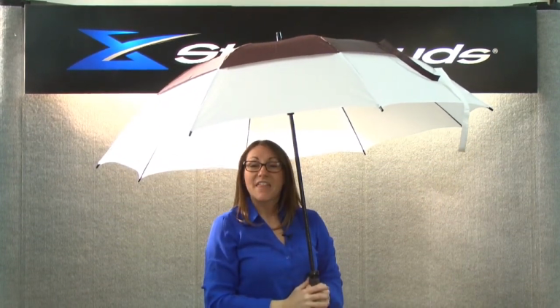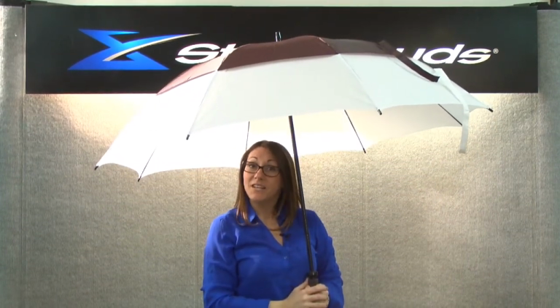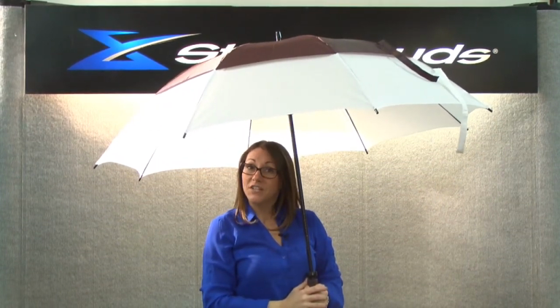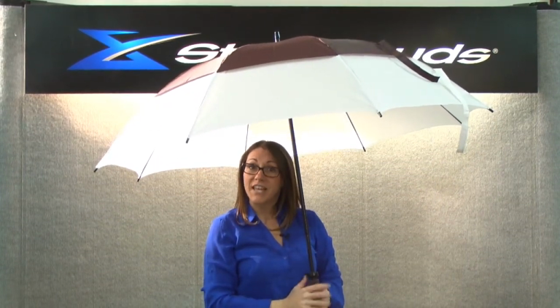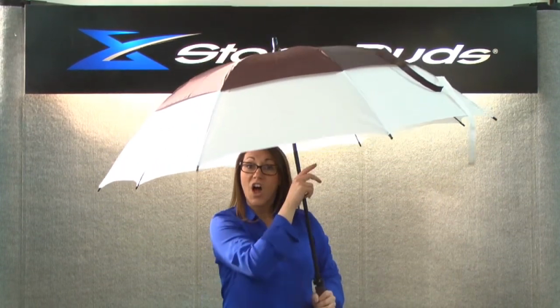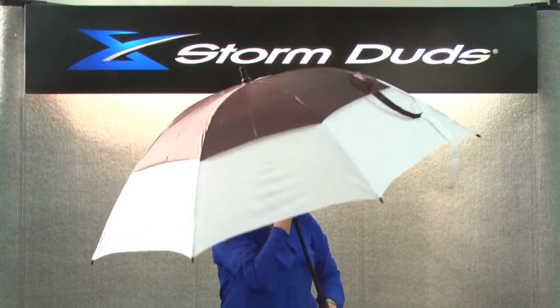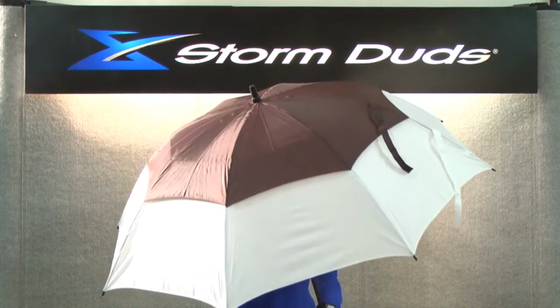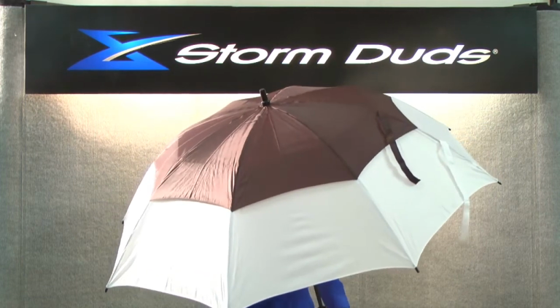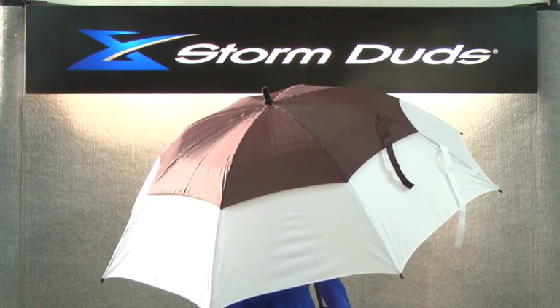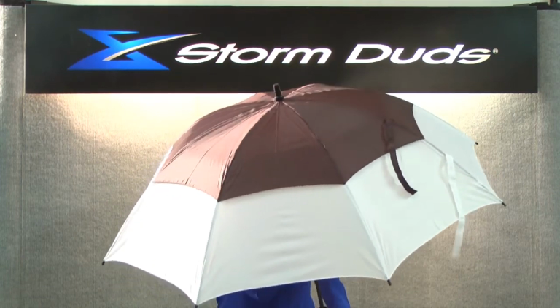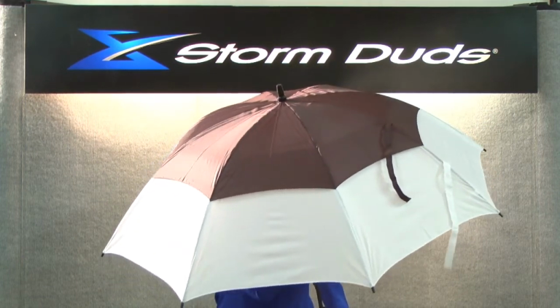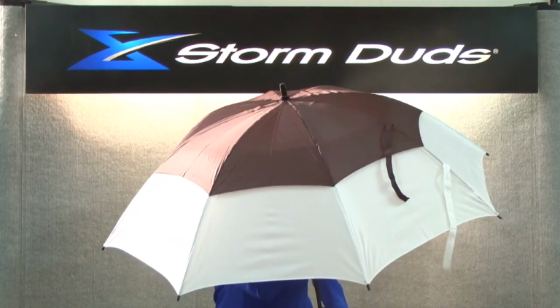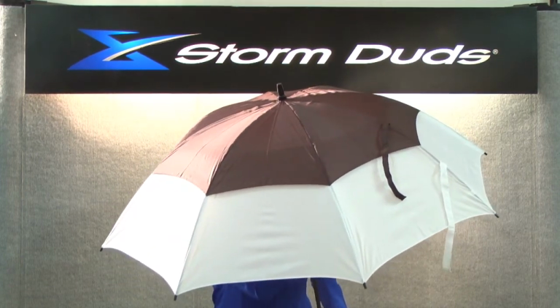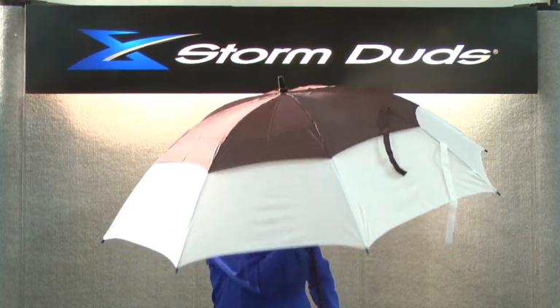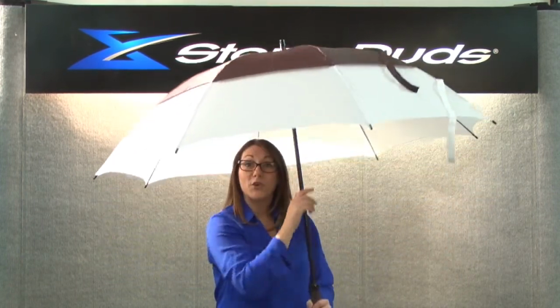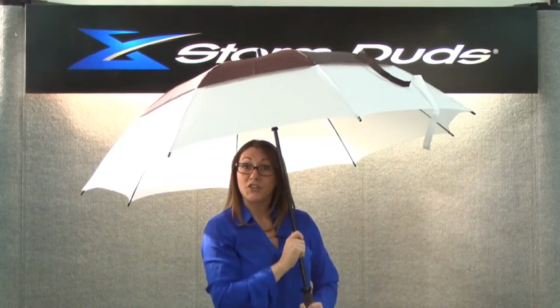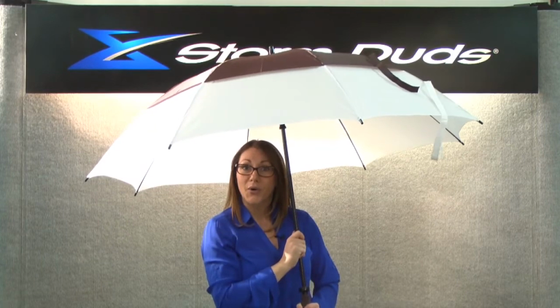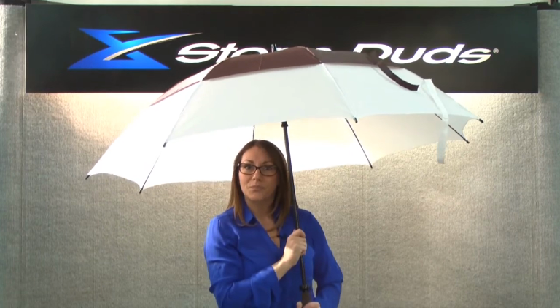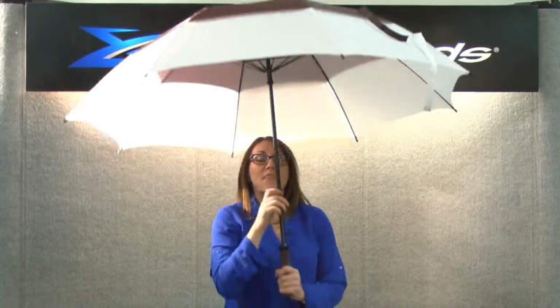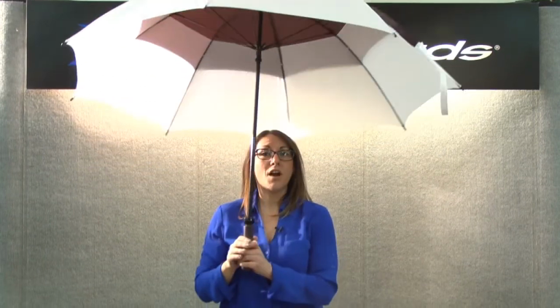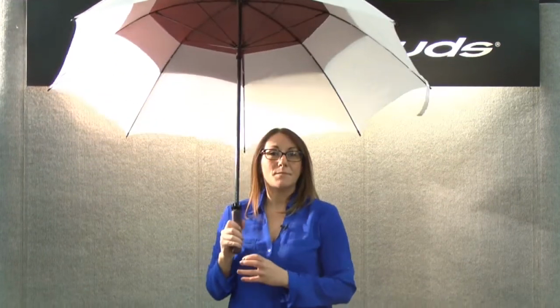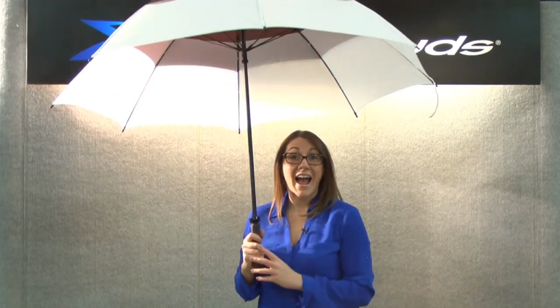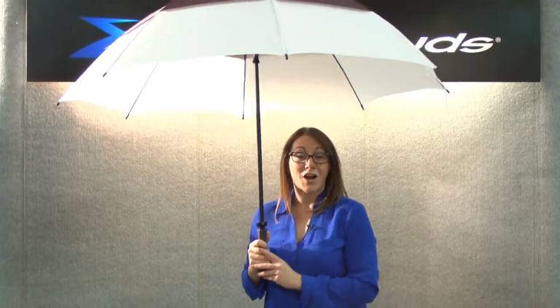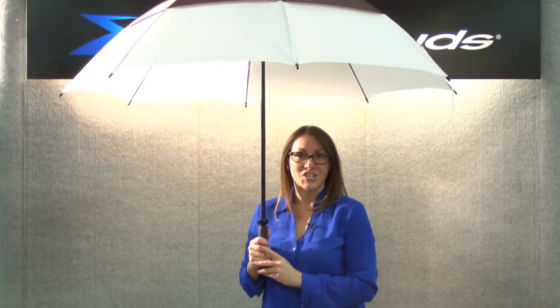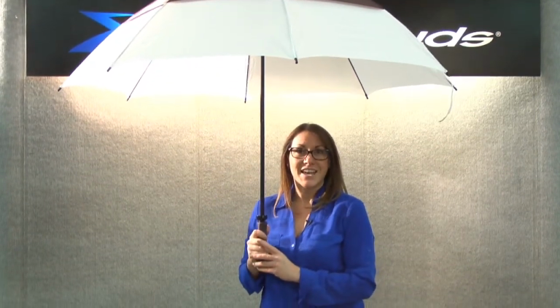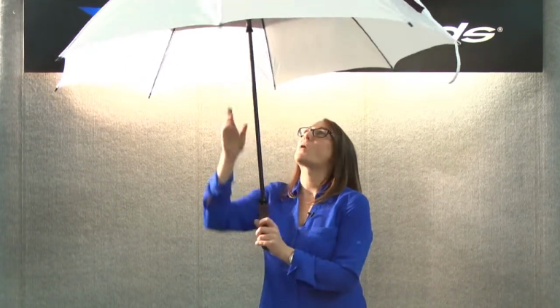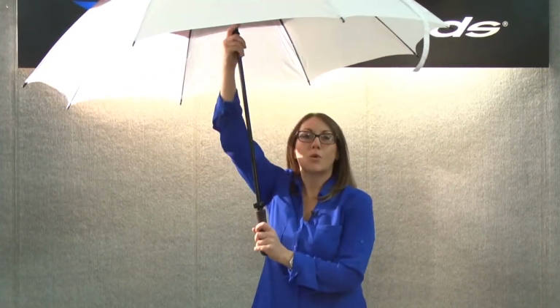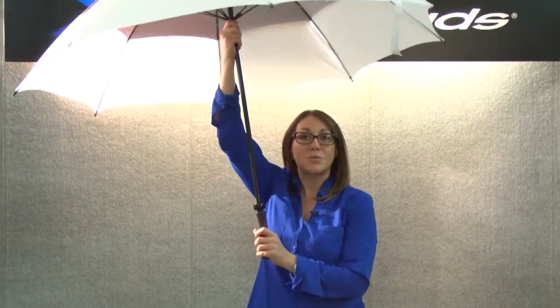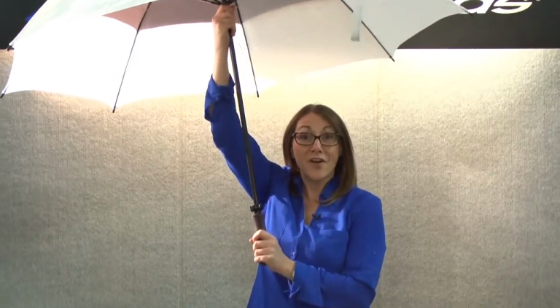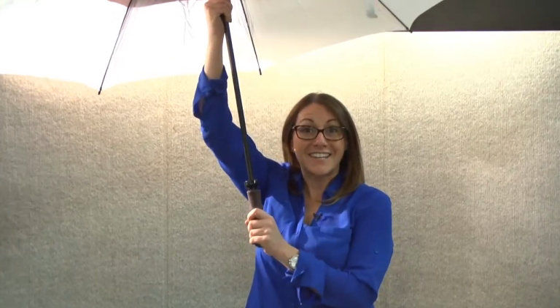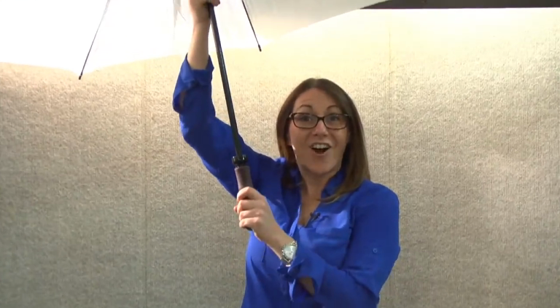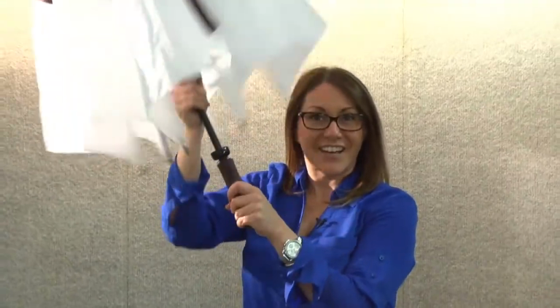The Big Top features a solid upper canopy design with a contrasting lower canopy where you could feature your logo. The Big Top comes in nine color combinations and is part of Storm Duds' Windflow Vented Golf Collection.